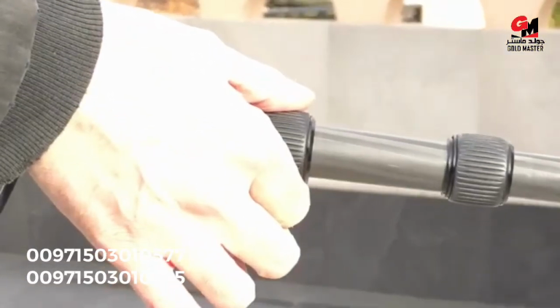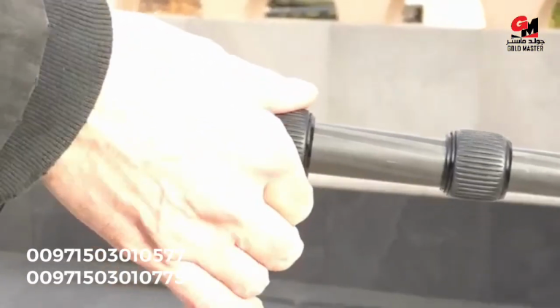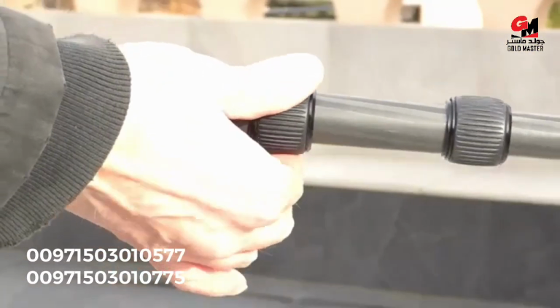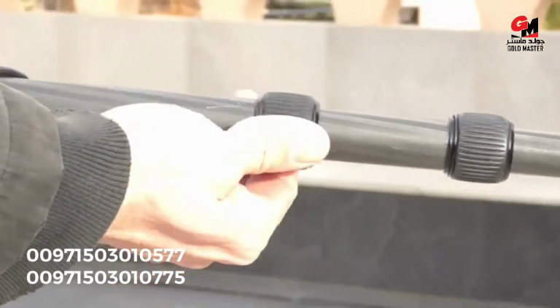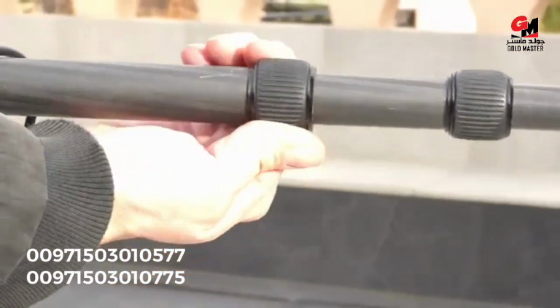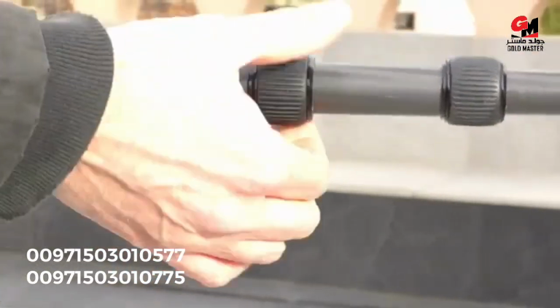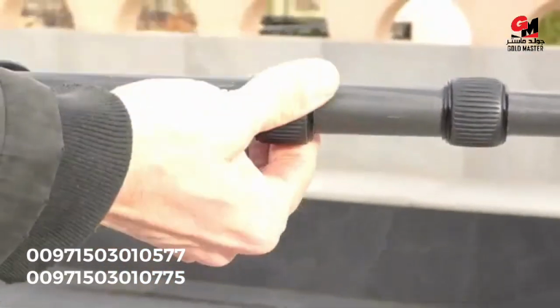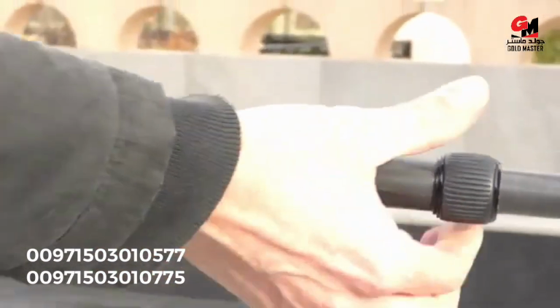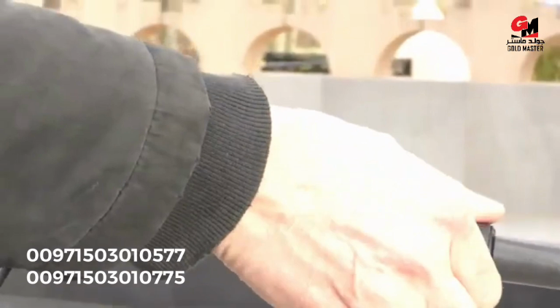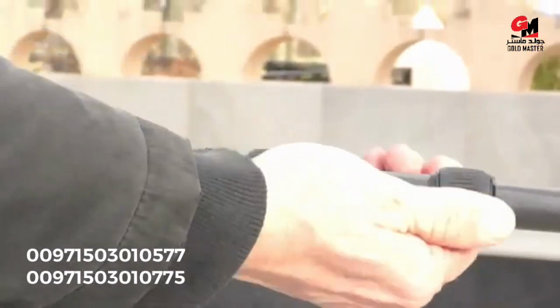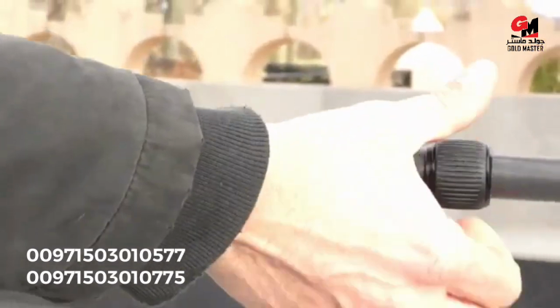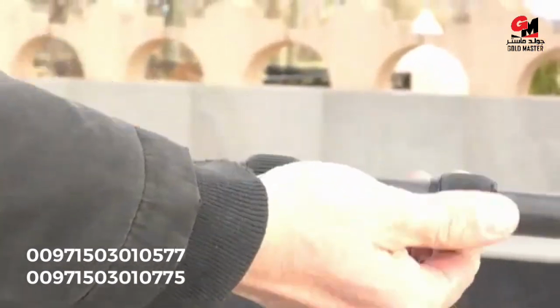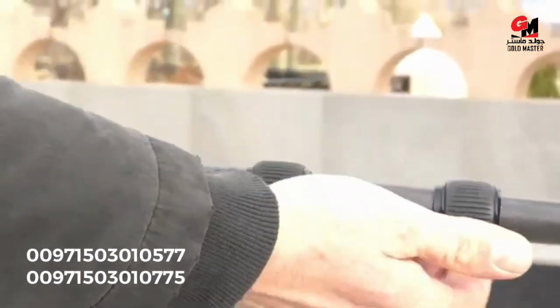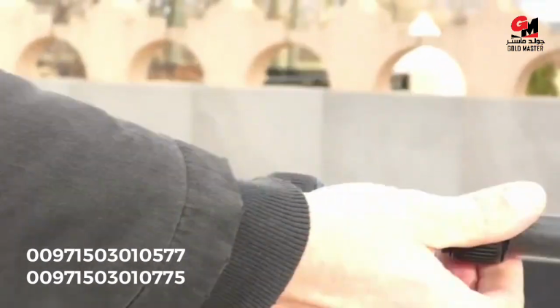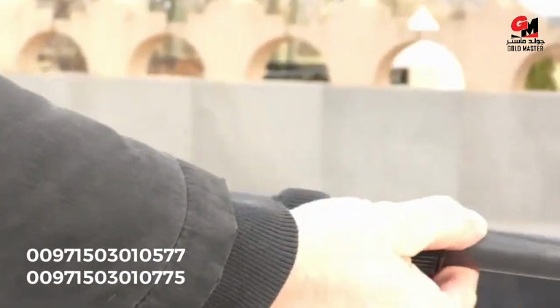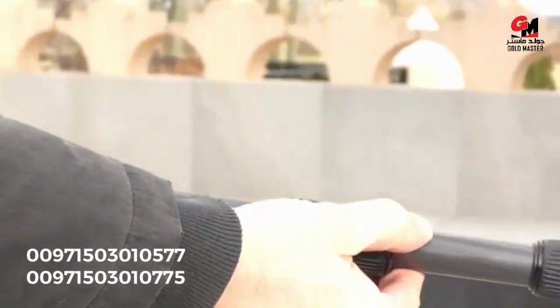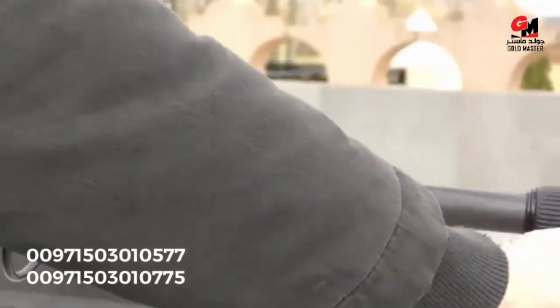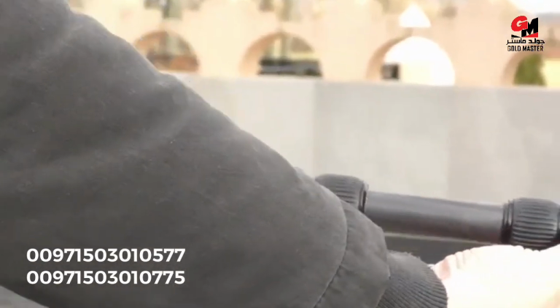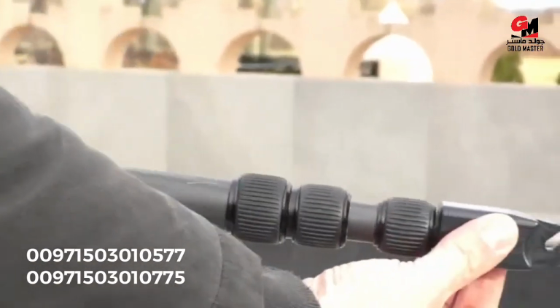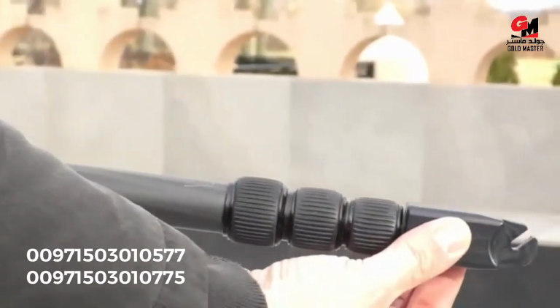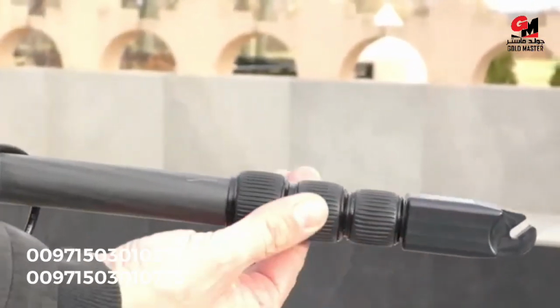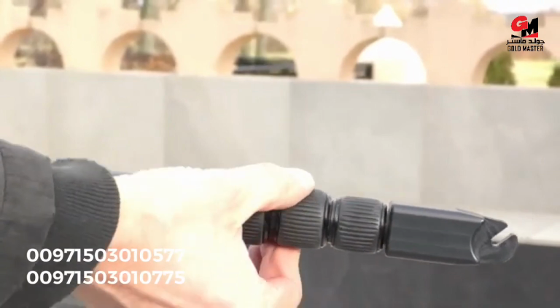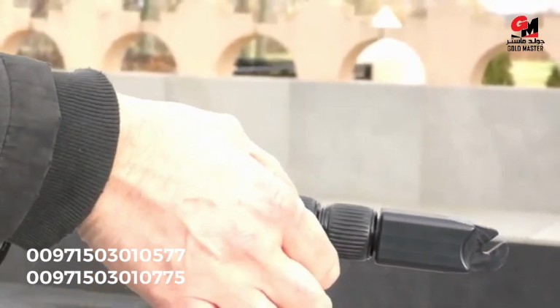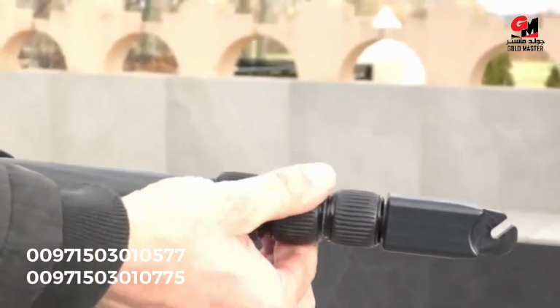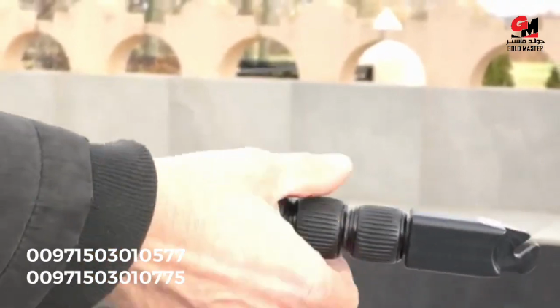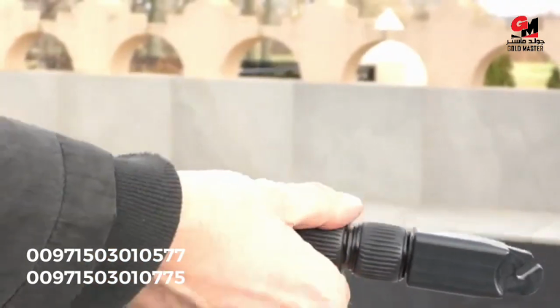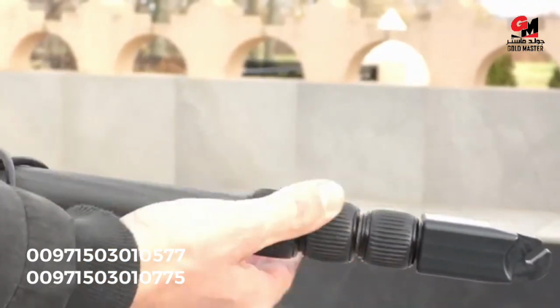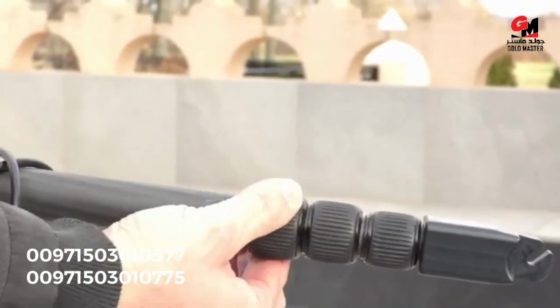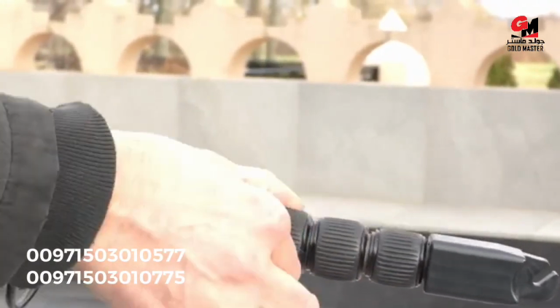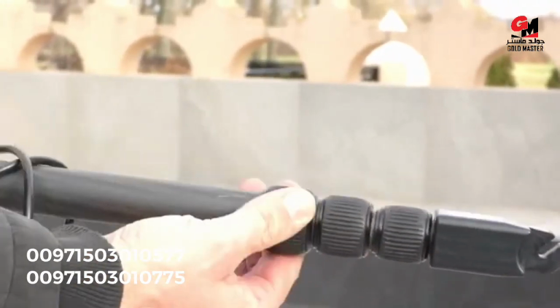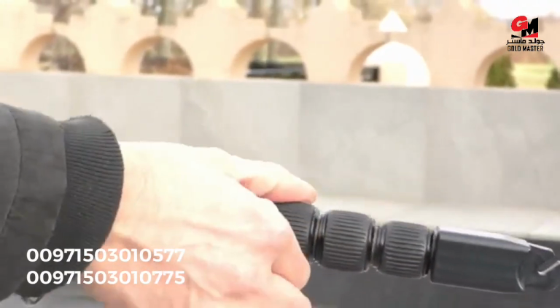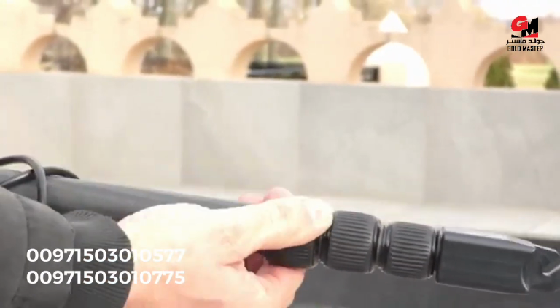Now just open the clamps from the telescopic arms, put them to their original length, and secure them again so they won't fall out and stay fit and tight.